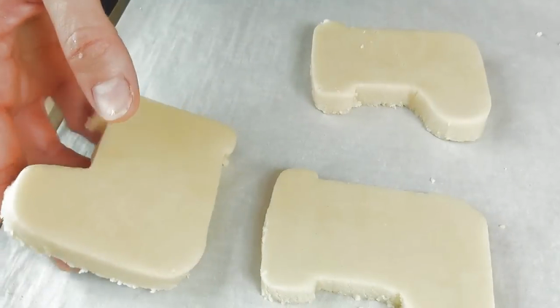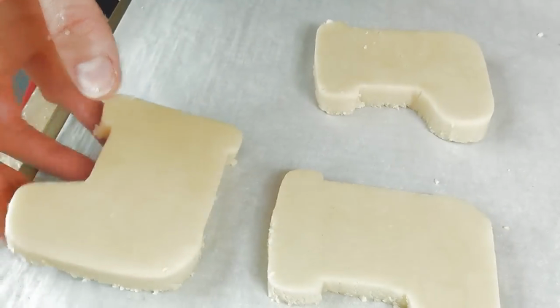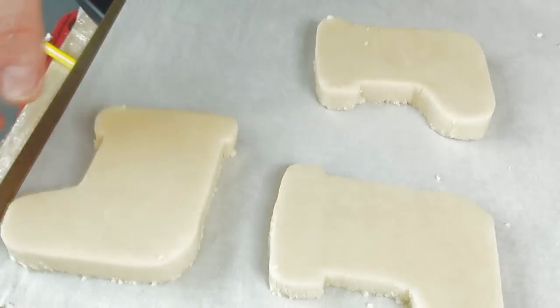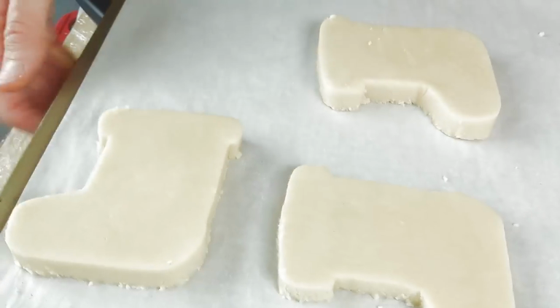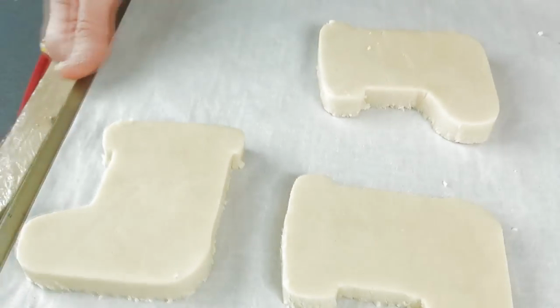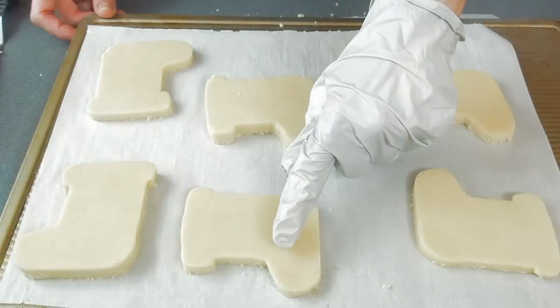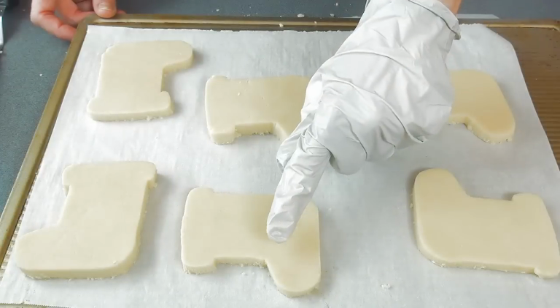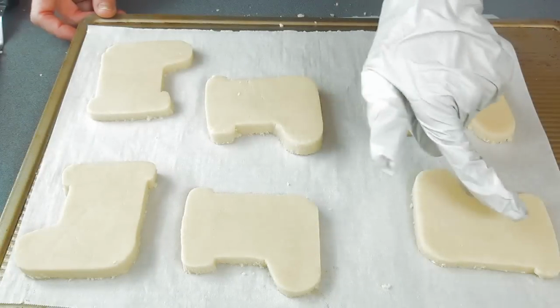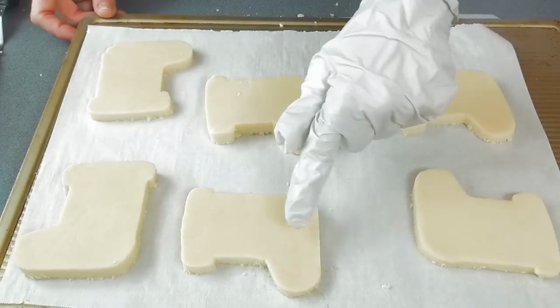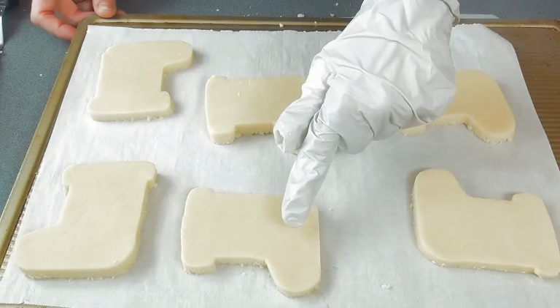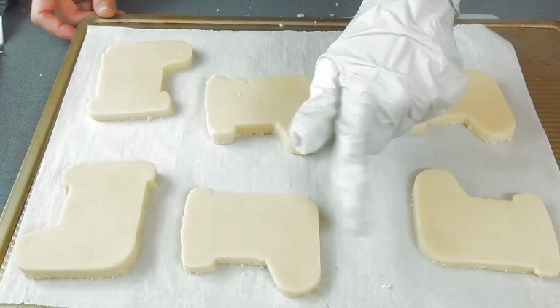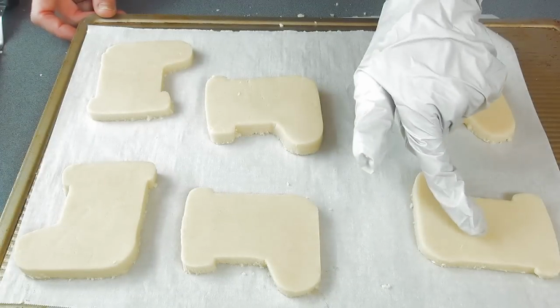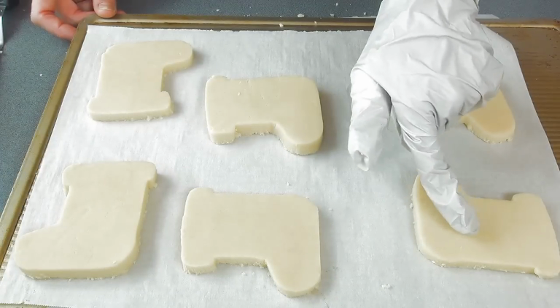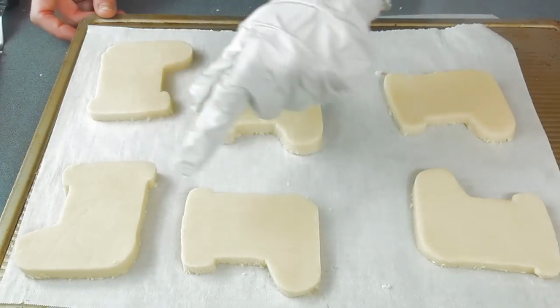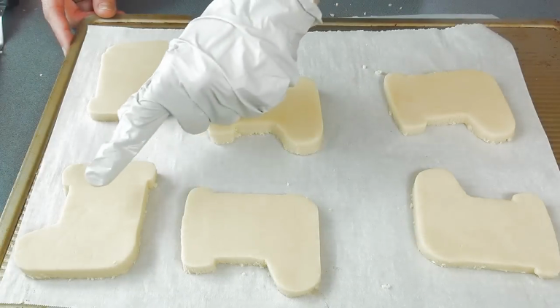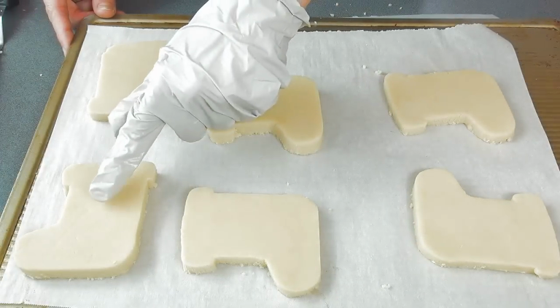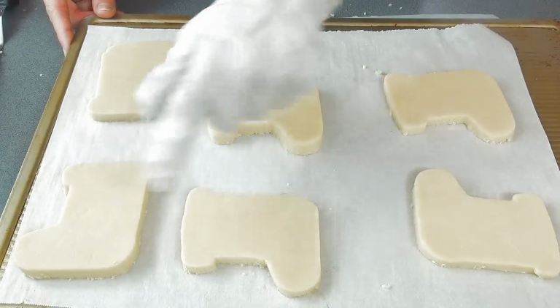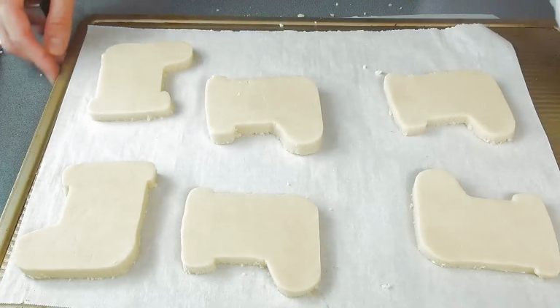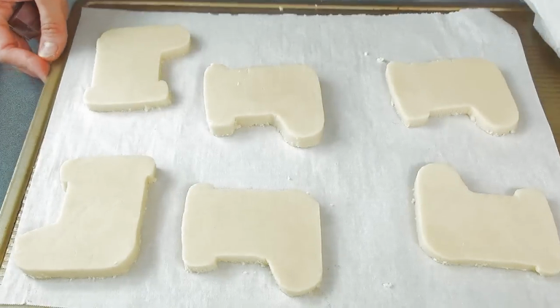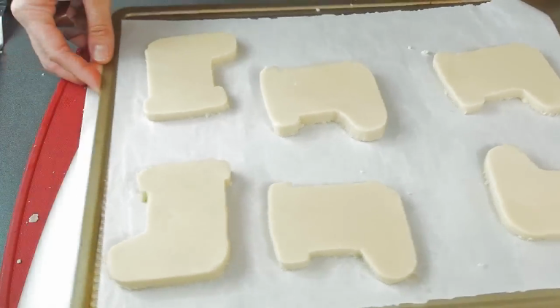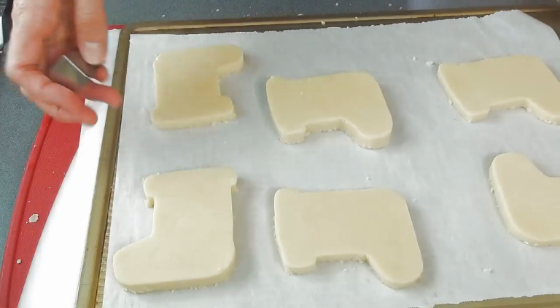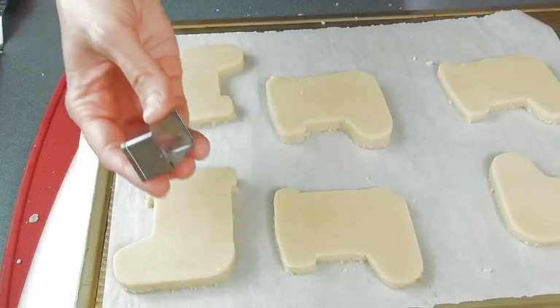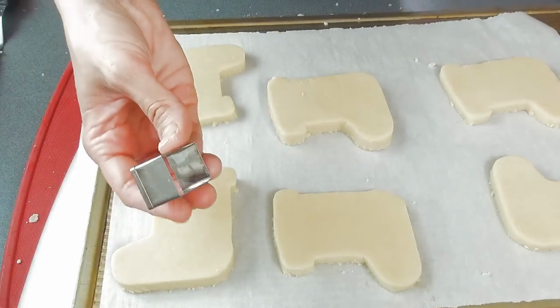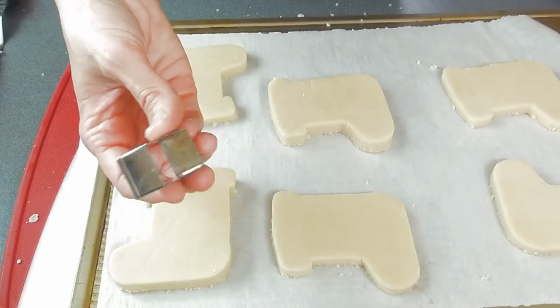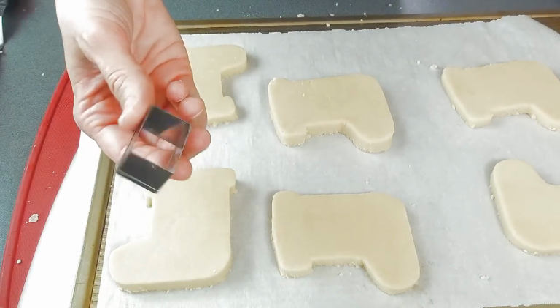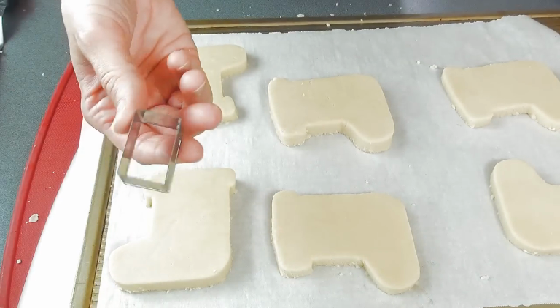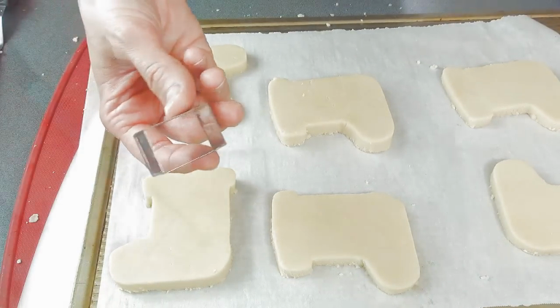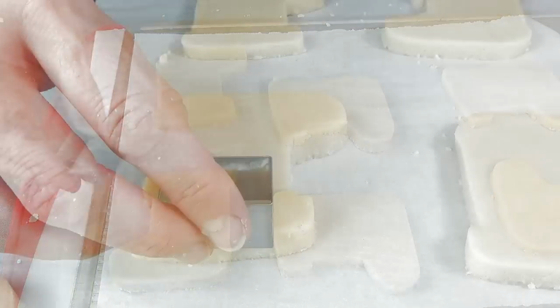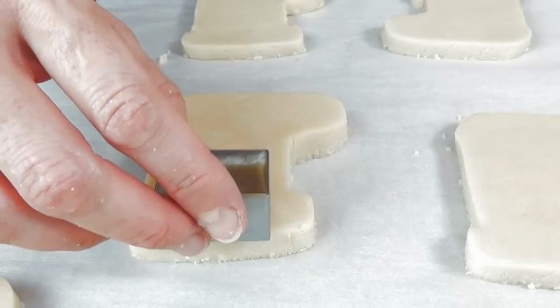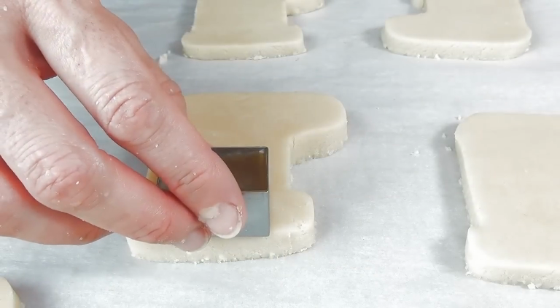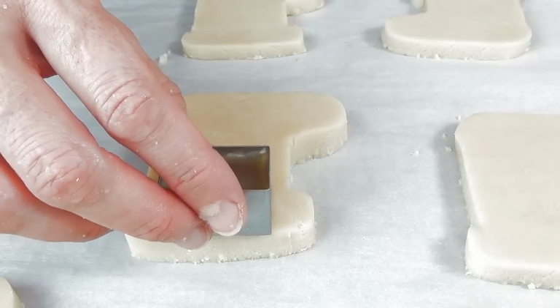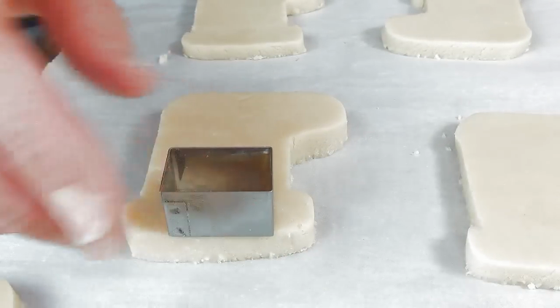You can also do this after the cookies are baked — I decided to do it before they were baked. So these two are gonna stay the same, and then using a cutter we're gonna cut out a little piece of the dough from the center of this cookie.